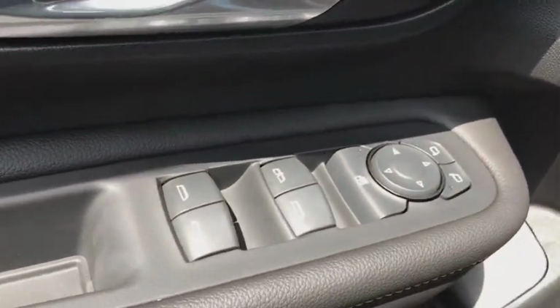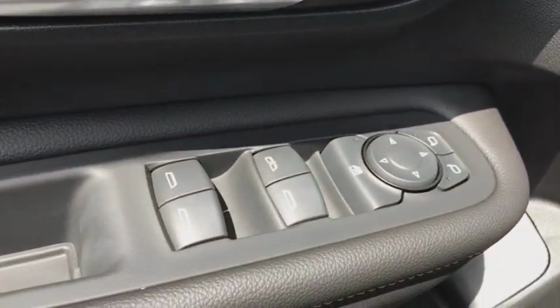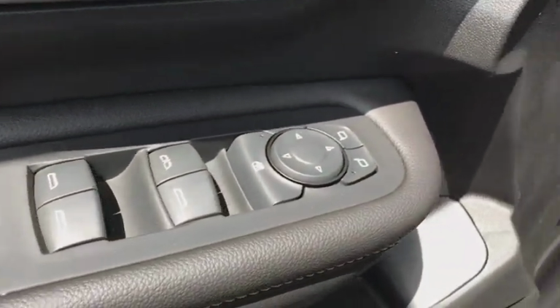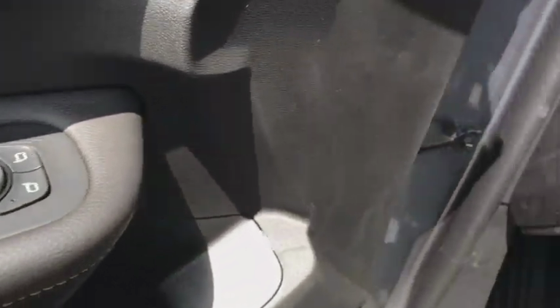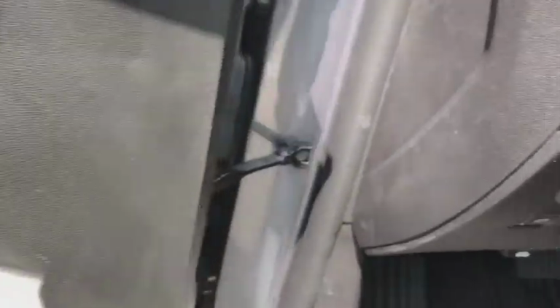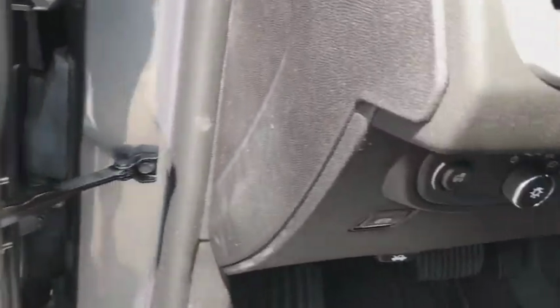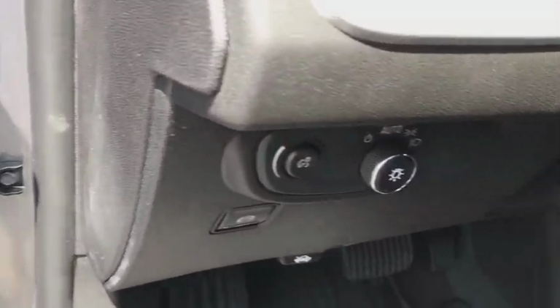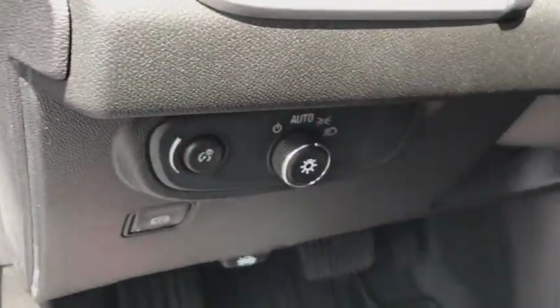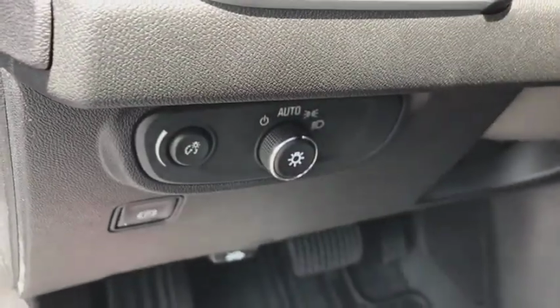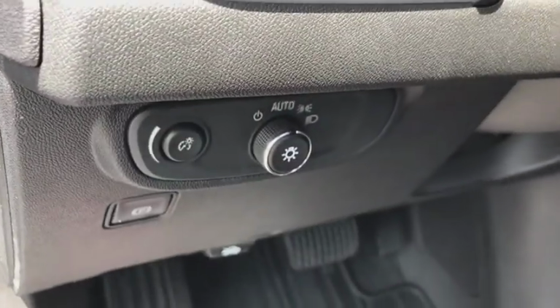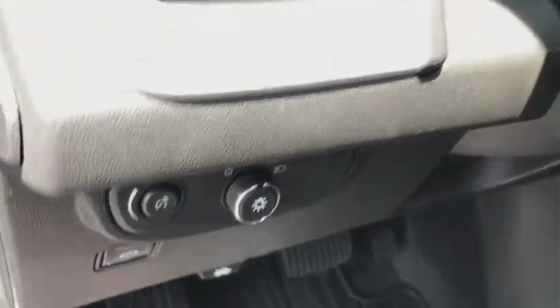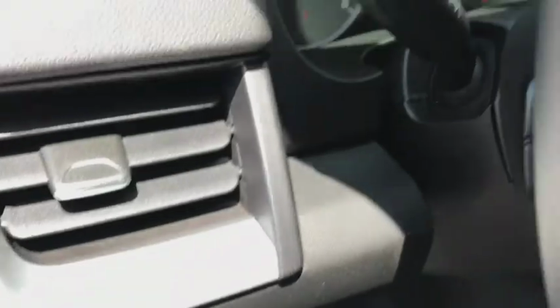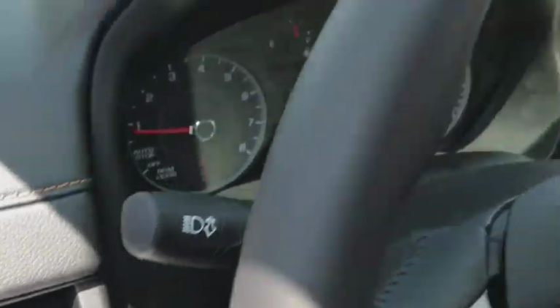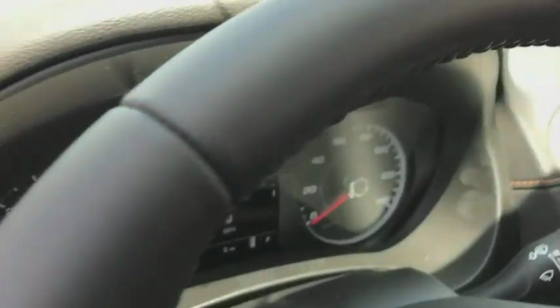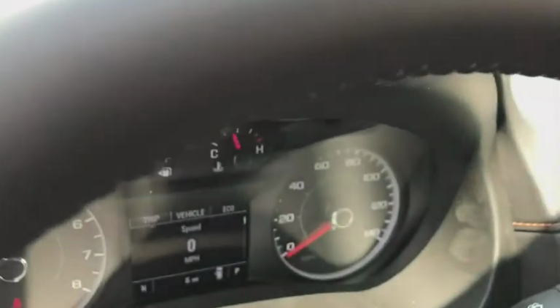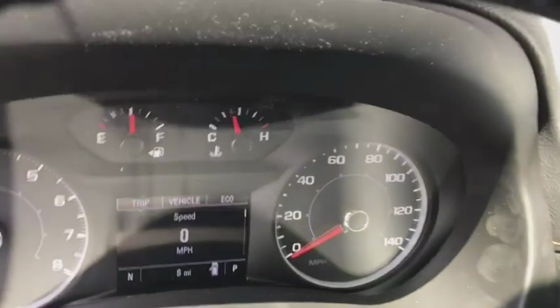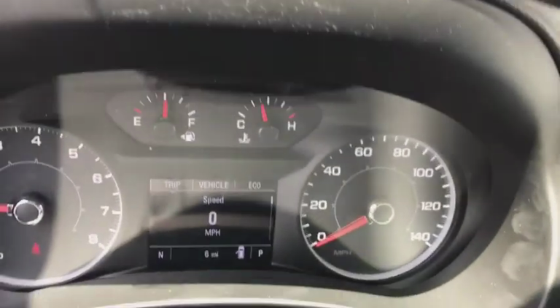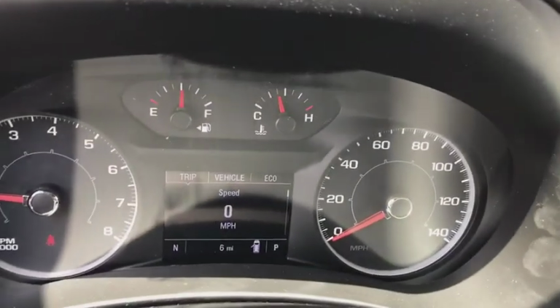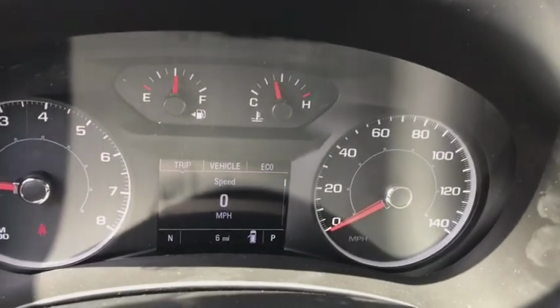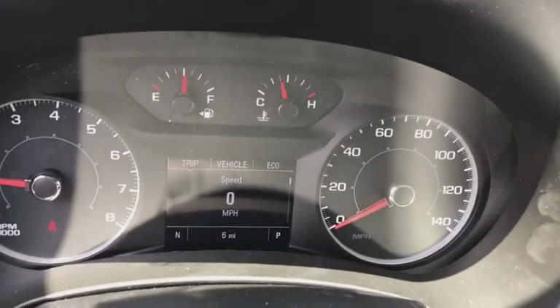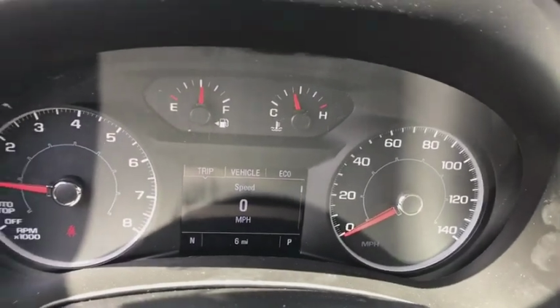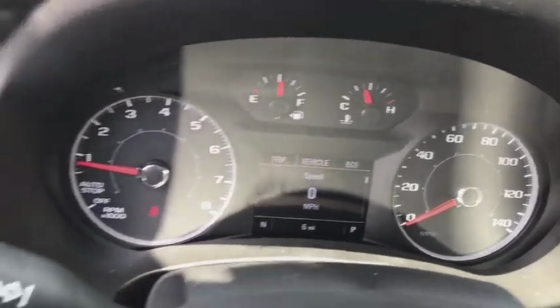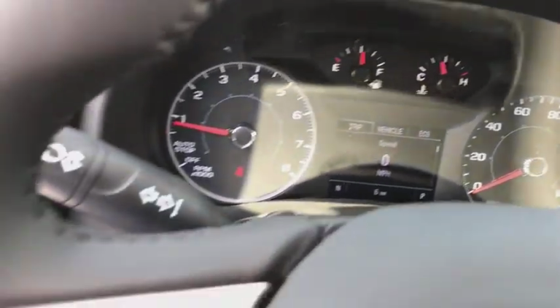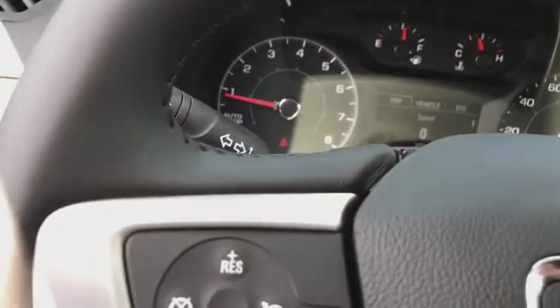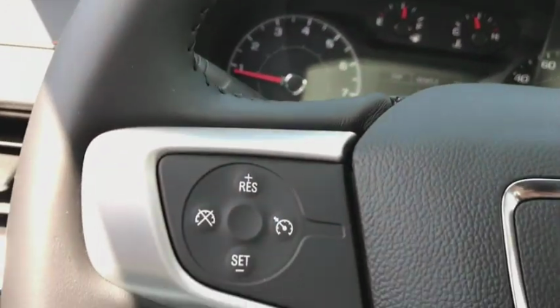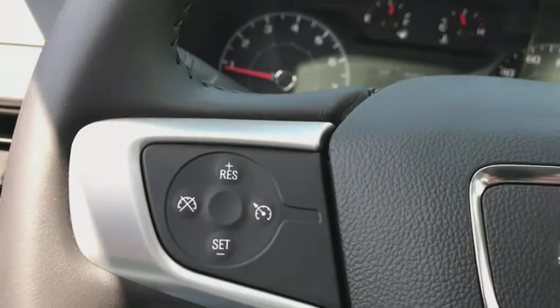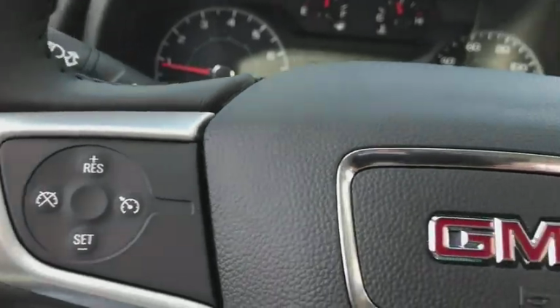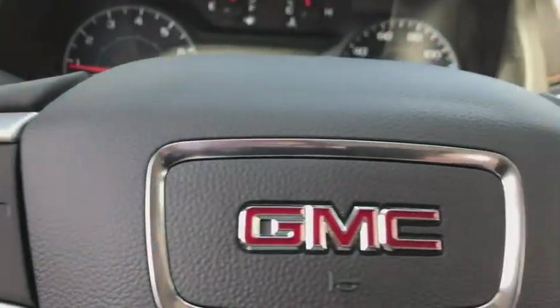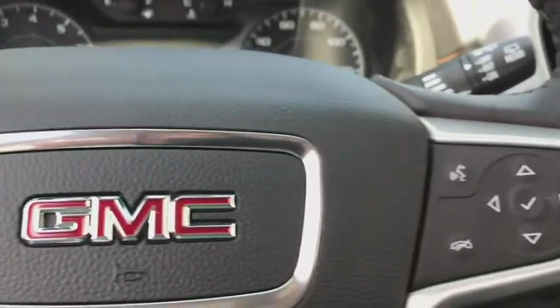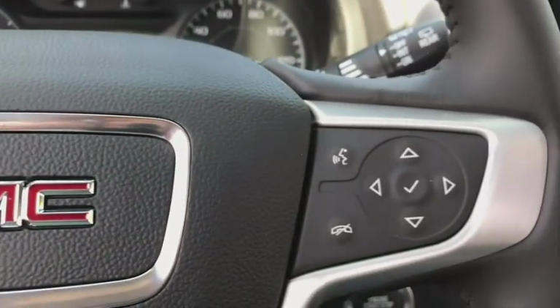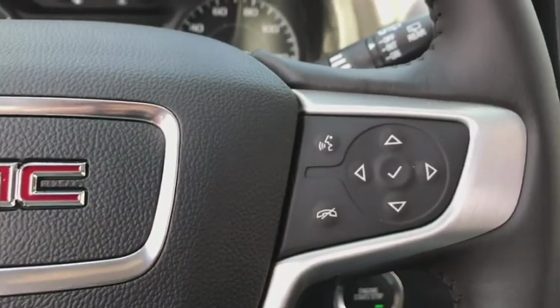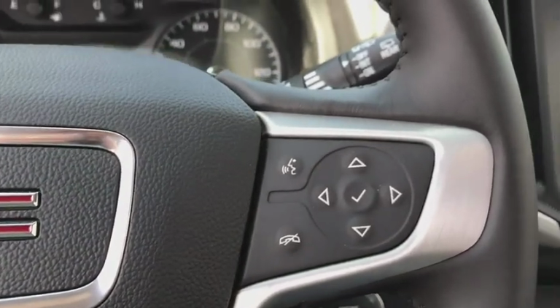Keyless entry, all-wheel drive, backup camera, leather-wrapped steering wheel, cruise control, front floor mats, aluminum wheels, keyless start, ABS four-wheel, four-wheel disc brakes.